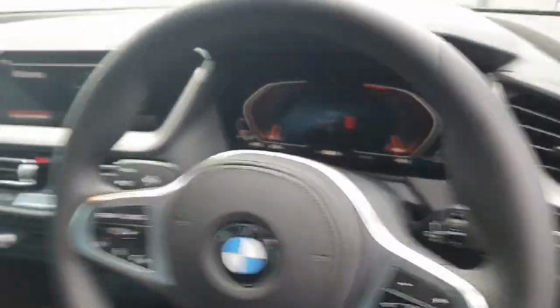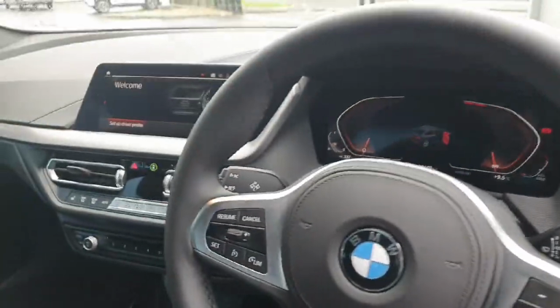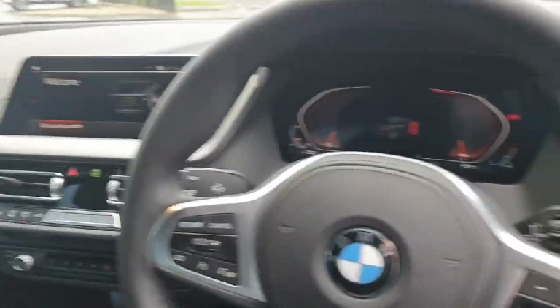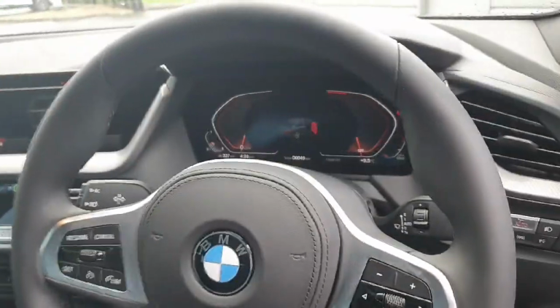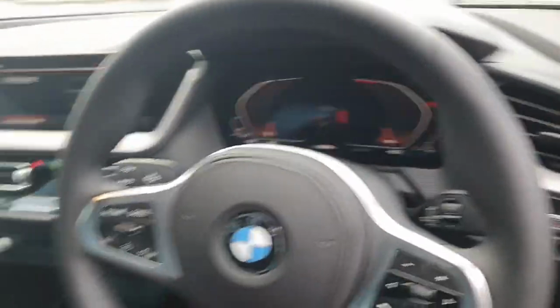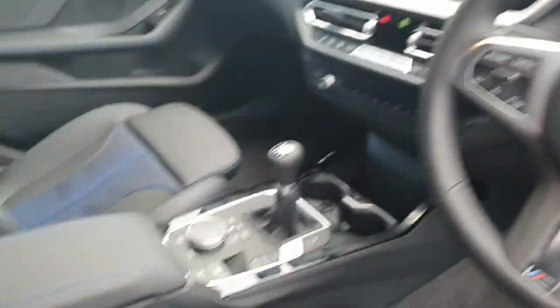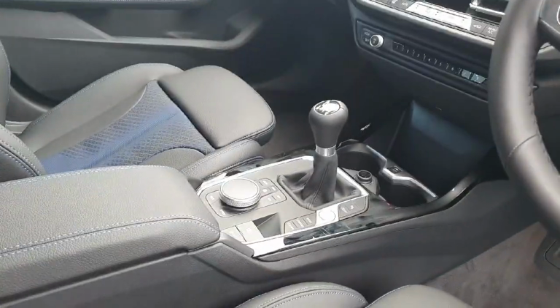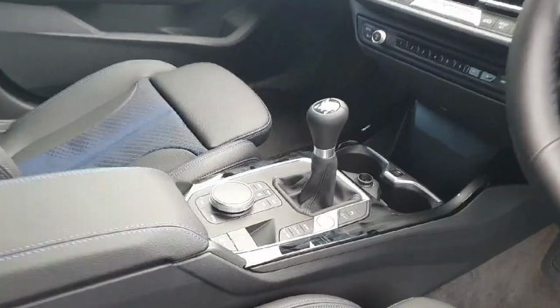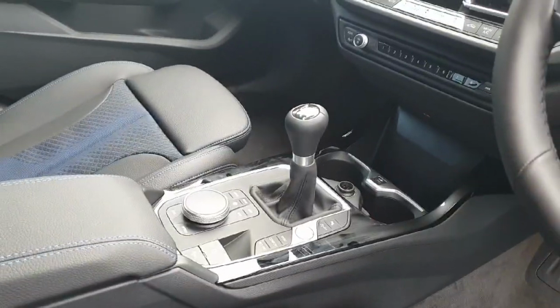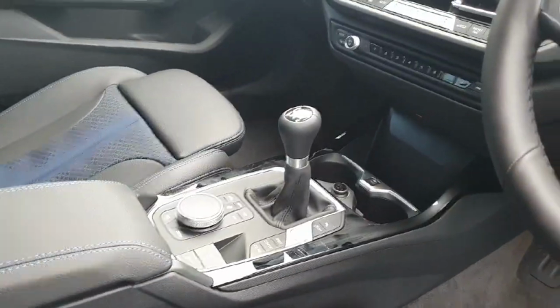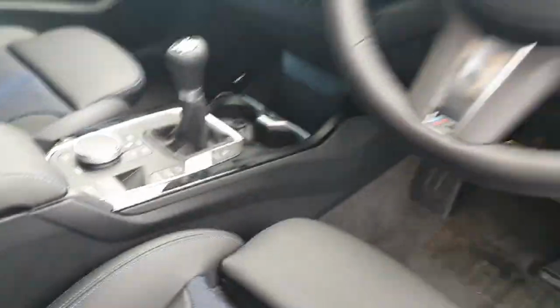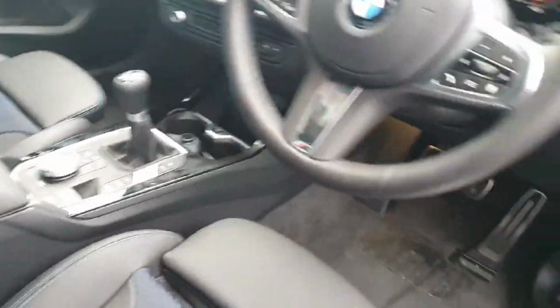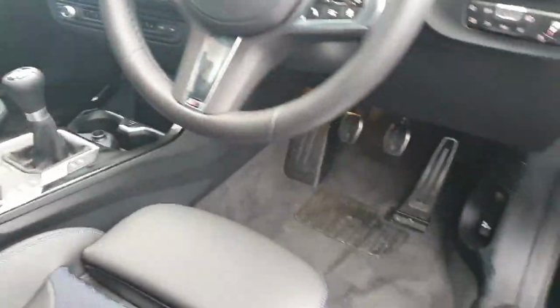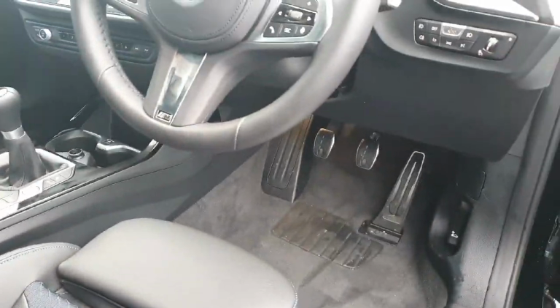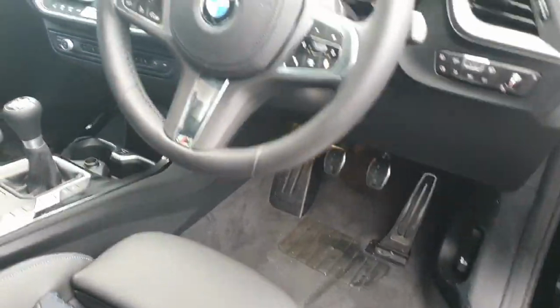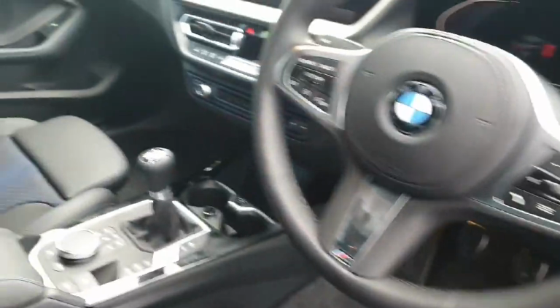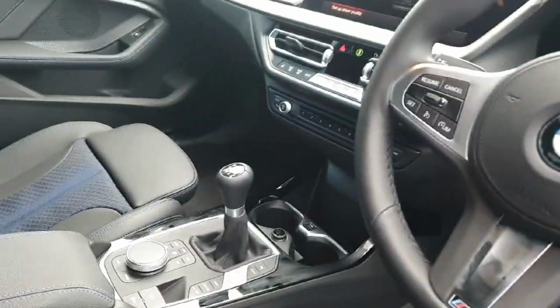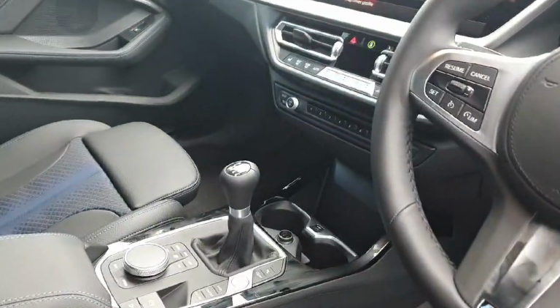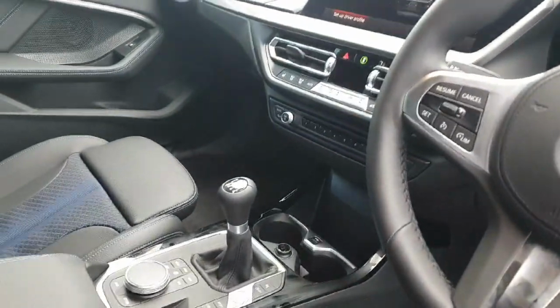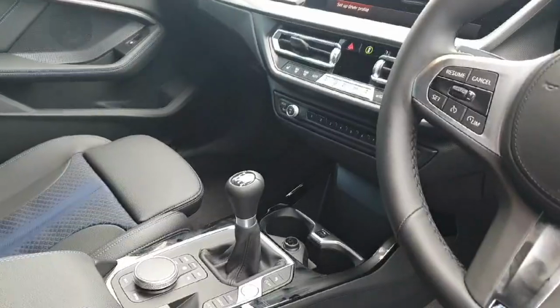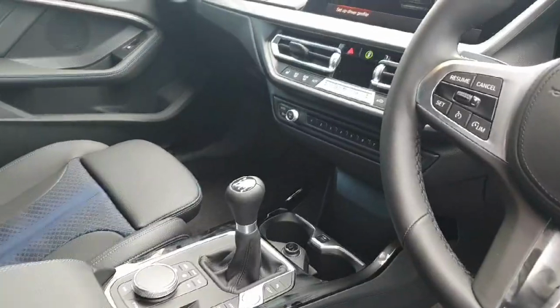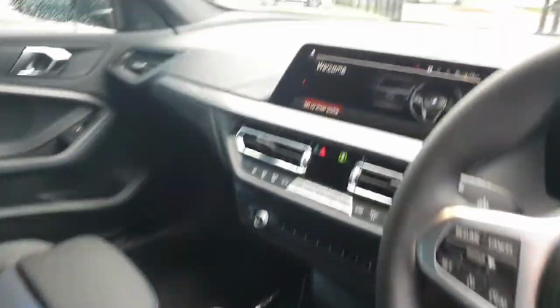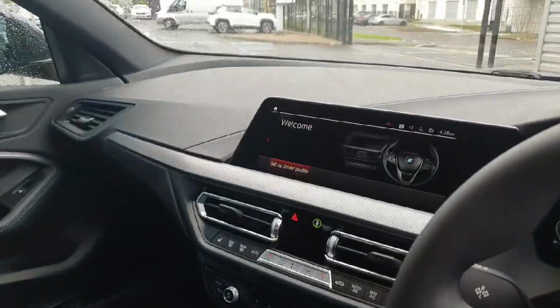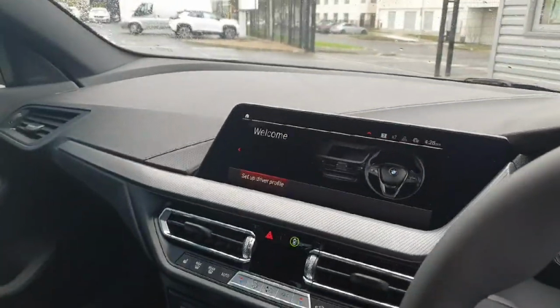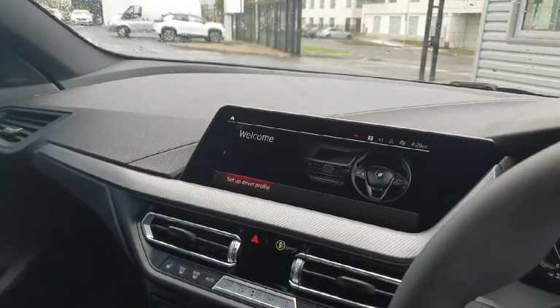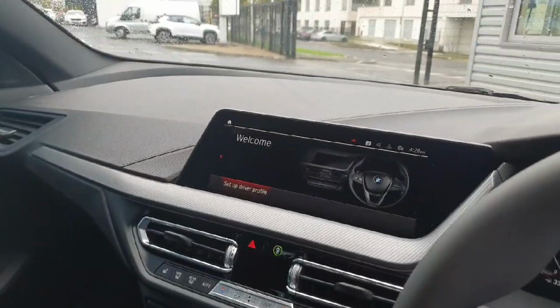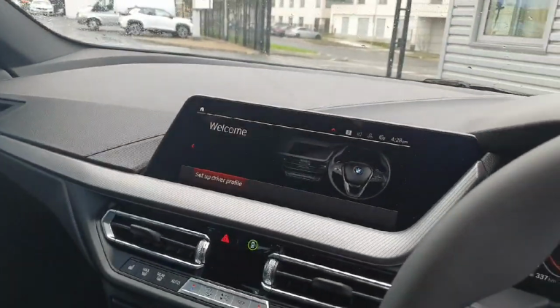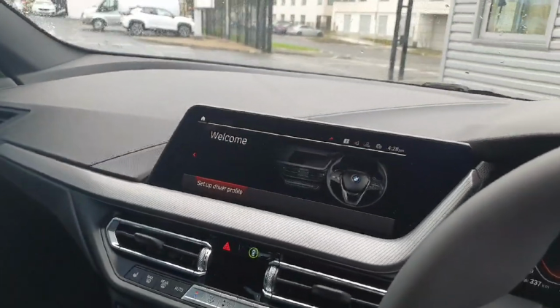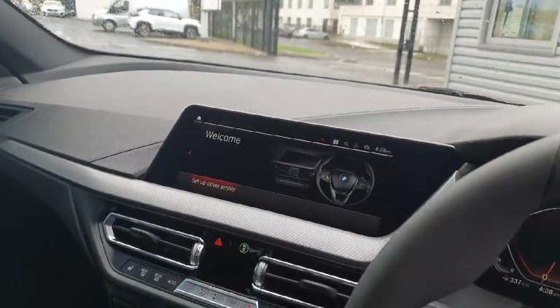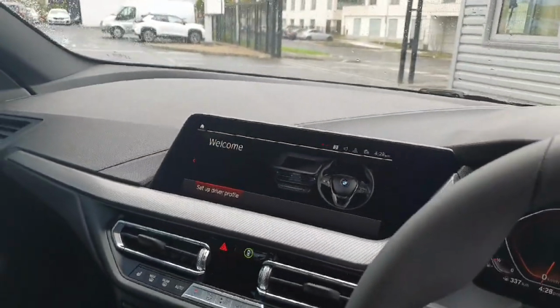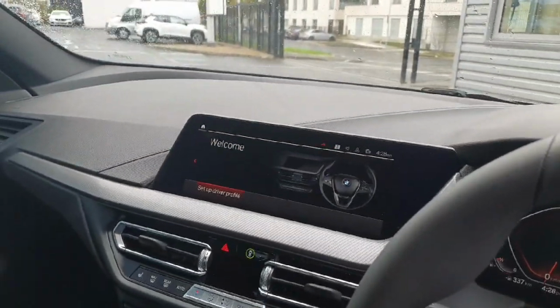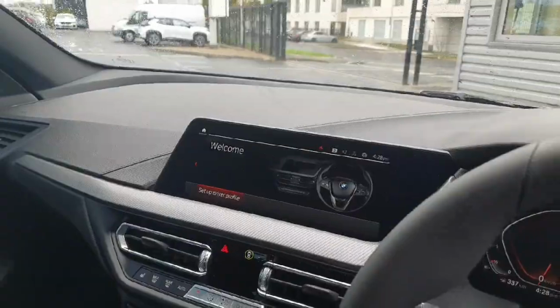We don't have paddles on the back of the steering wheel. Instead, we have a fully manual gearbox with three pedals down here, which is very fun on the twisty, turny roads. We also have an infotainment system over here for all your navigation and music.